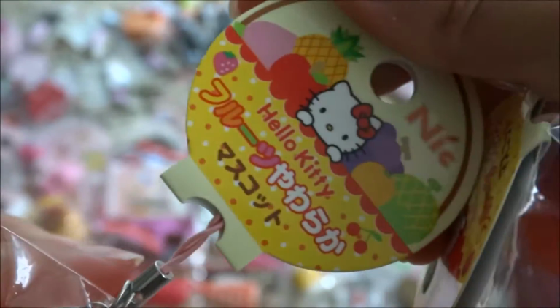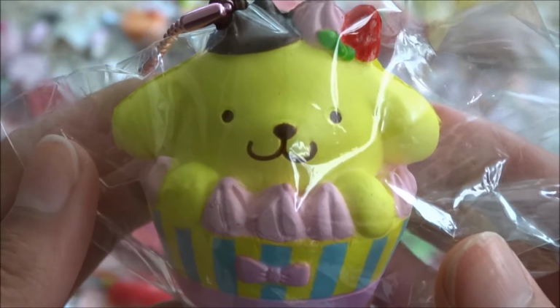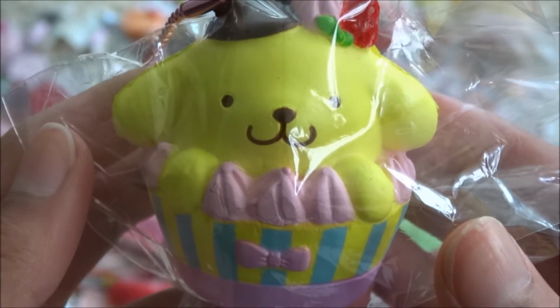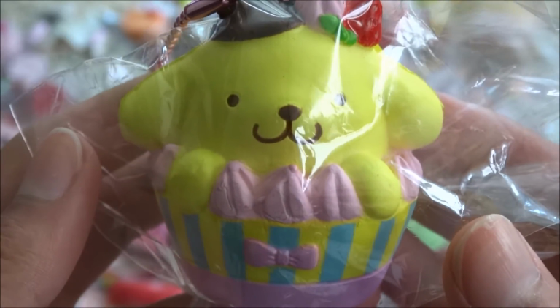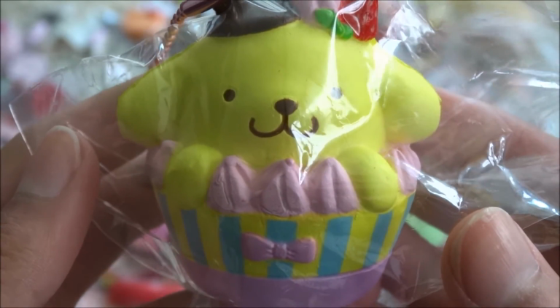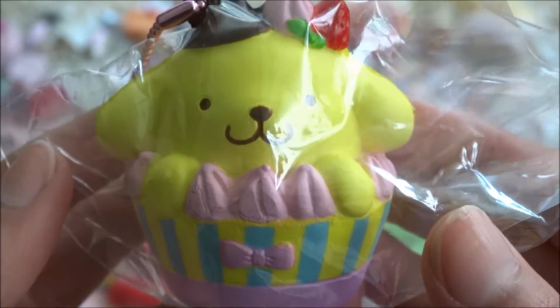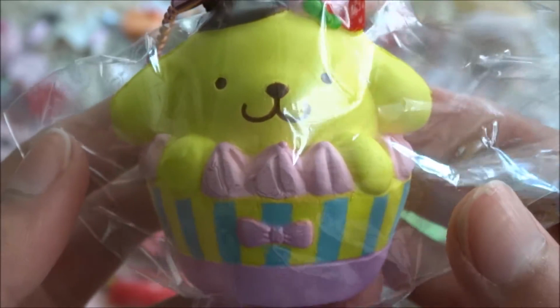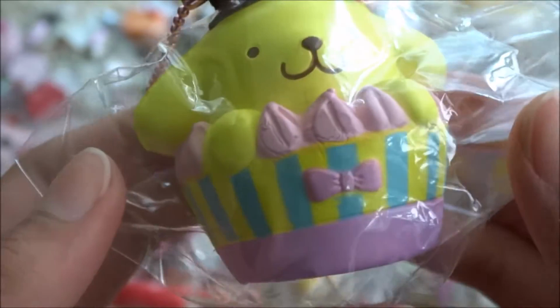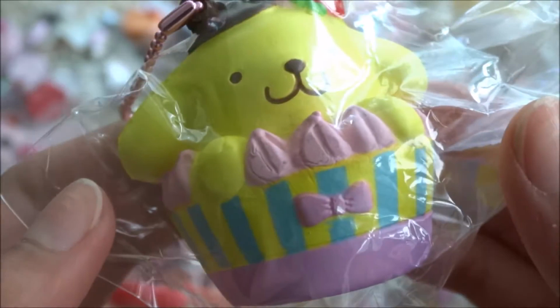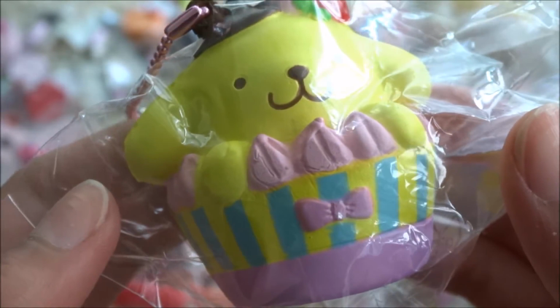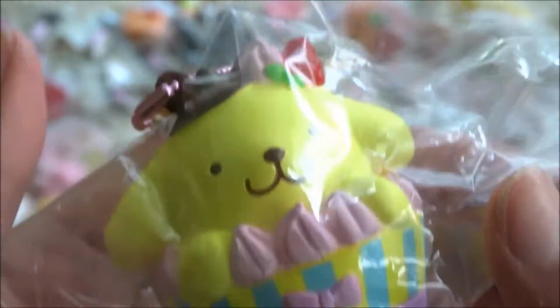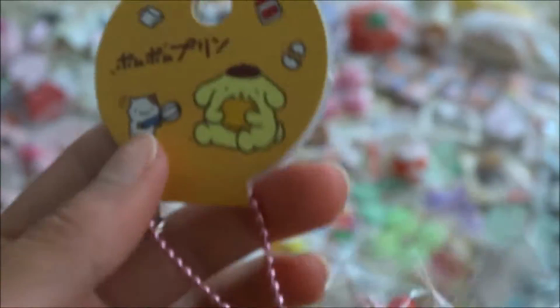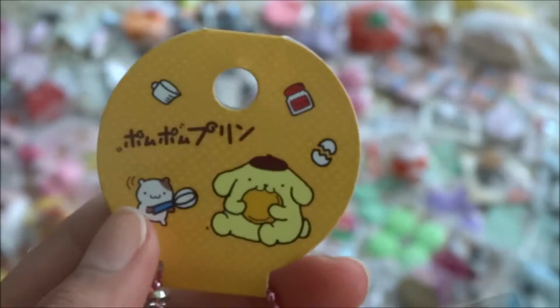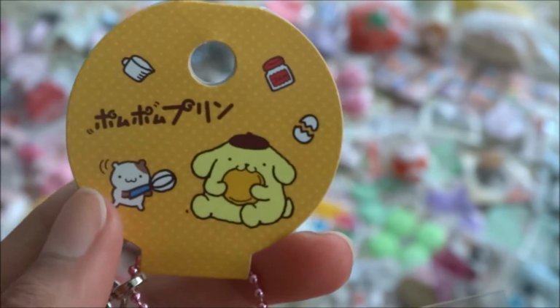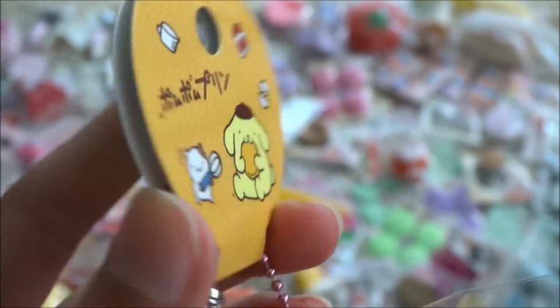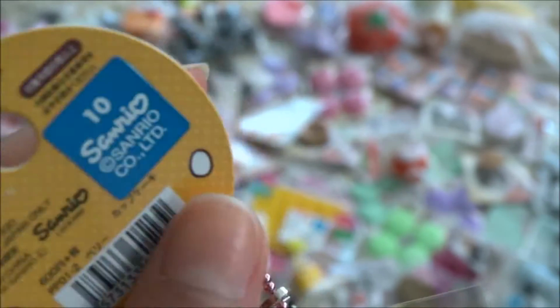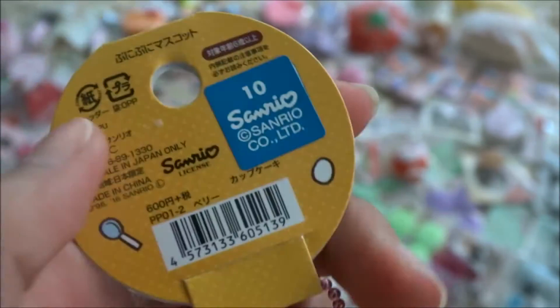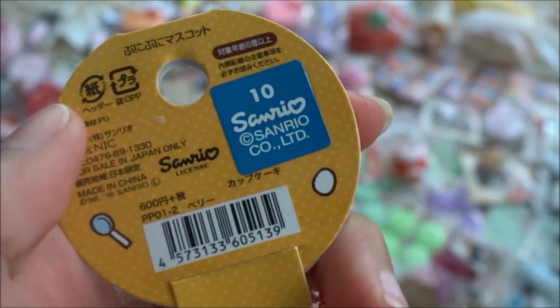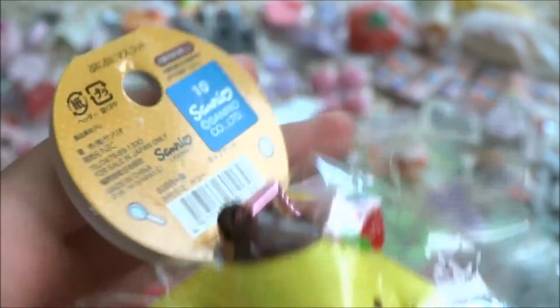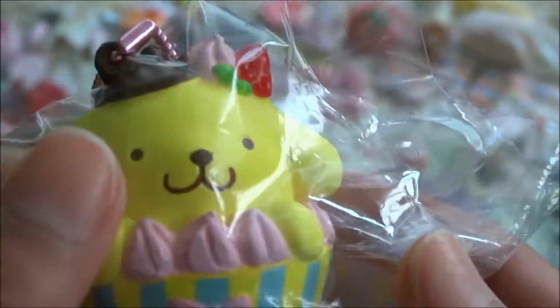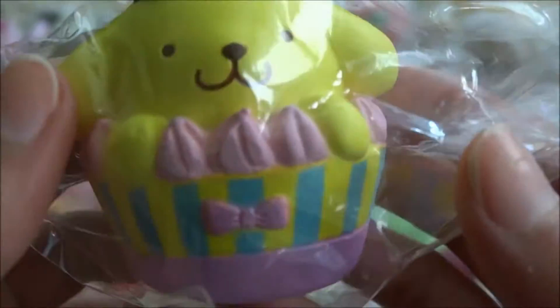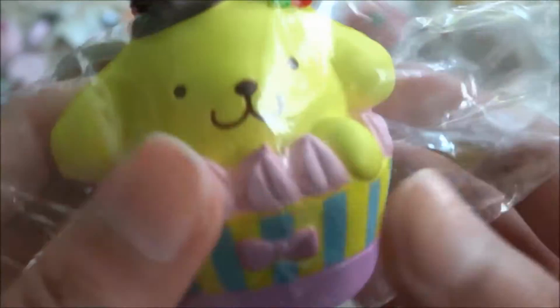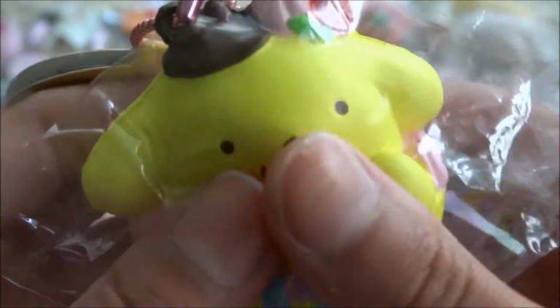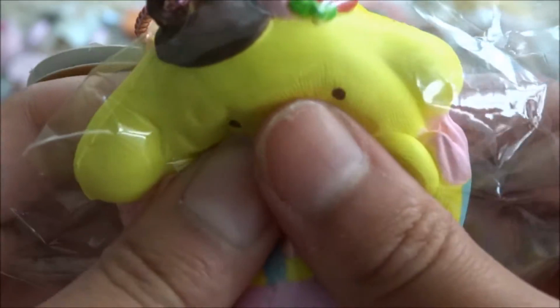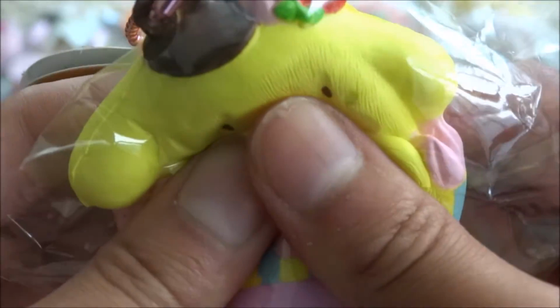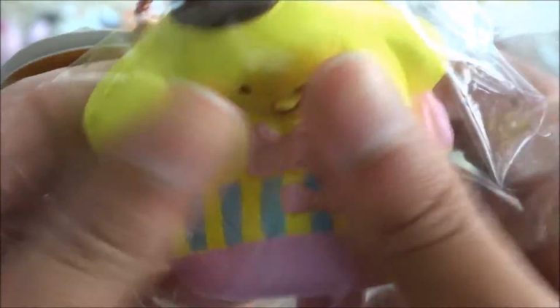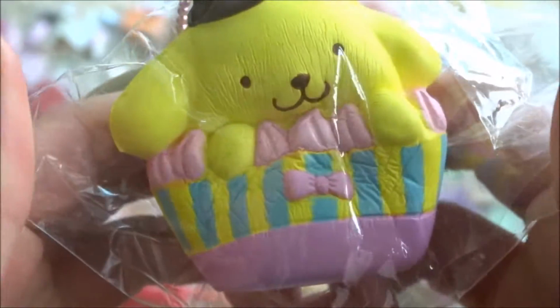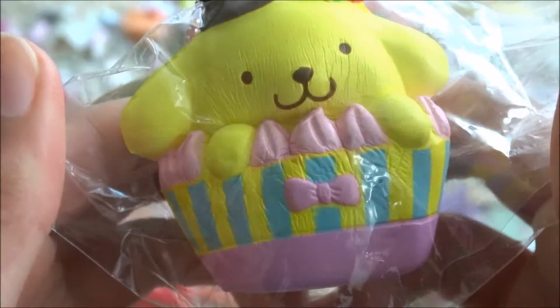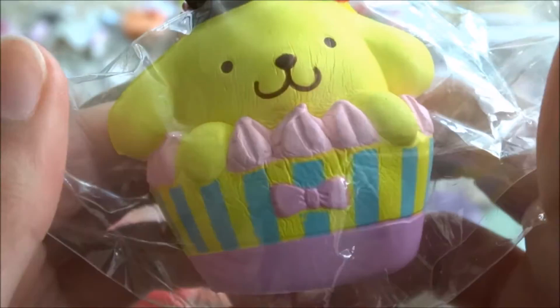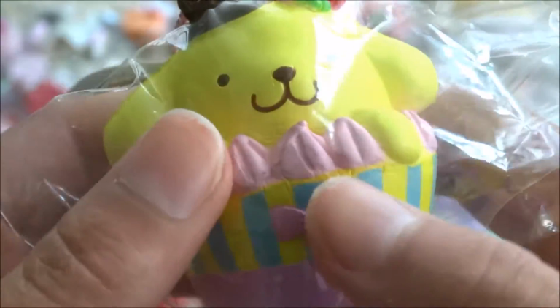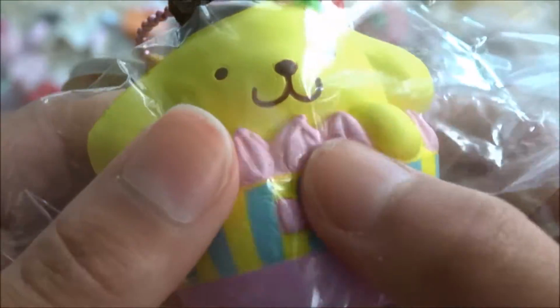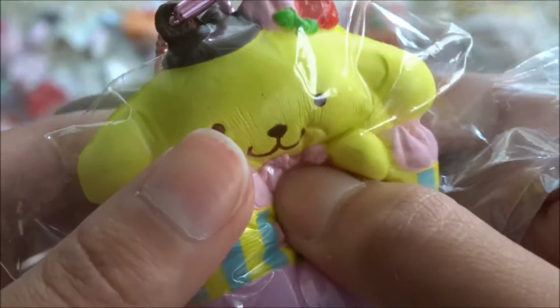Next, I got this pom-pom purin in a cup squishy. And I believe these are the reproduced ones. And here is the squishy, which is very squishy.